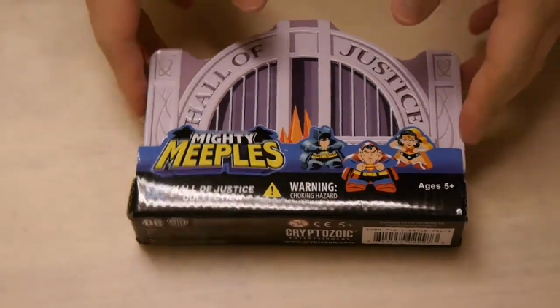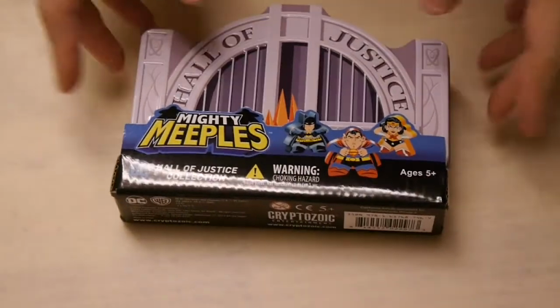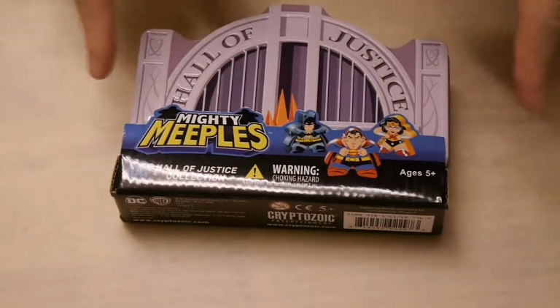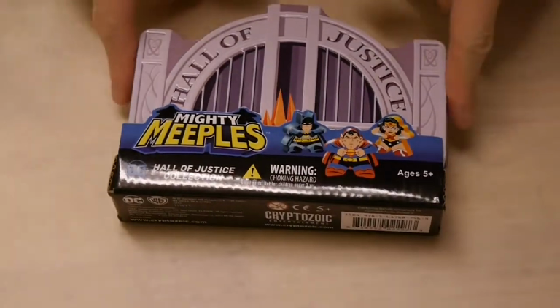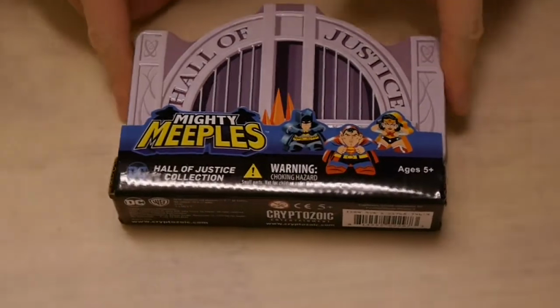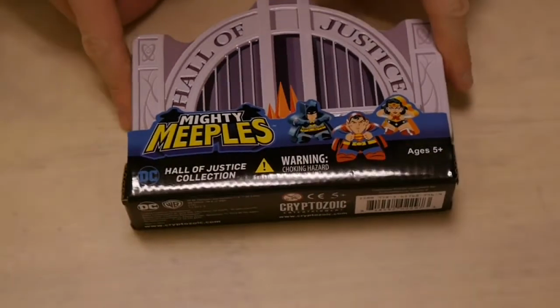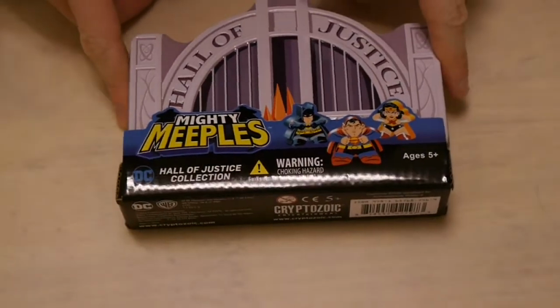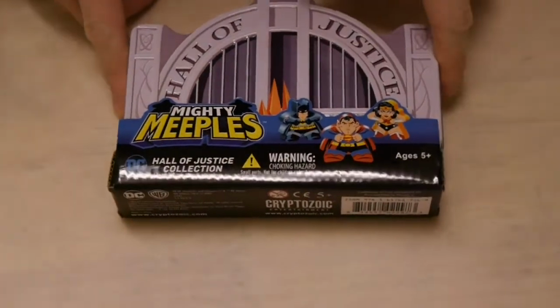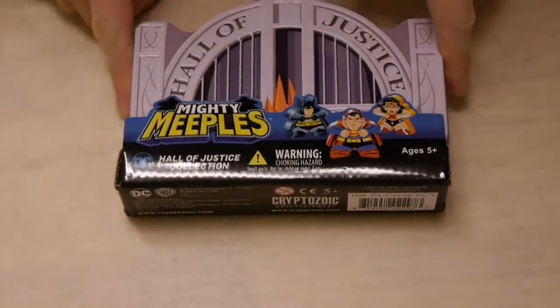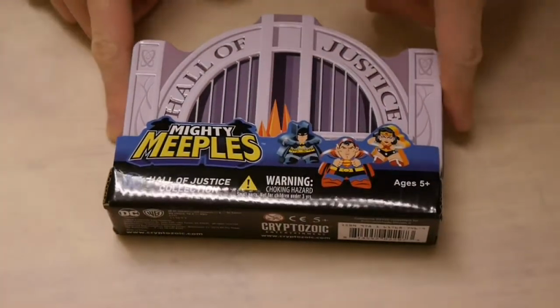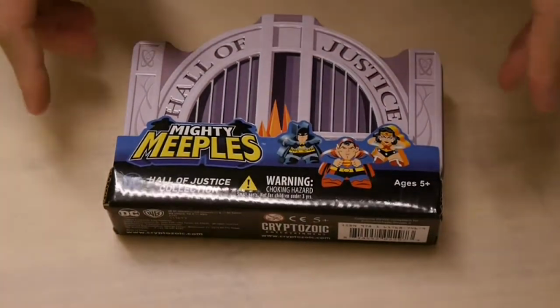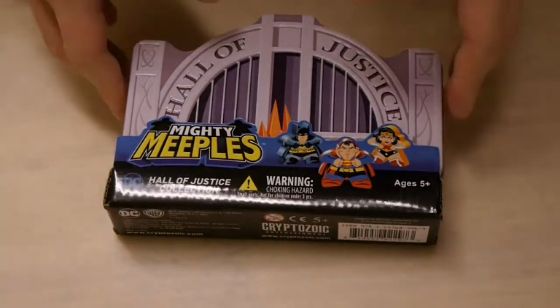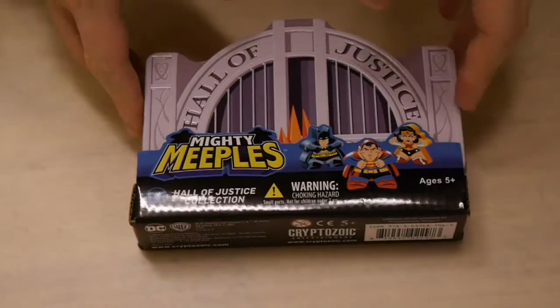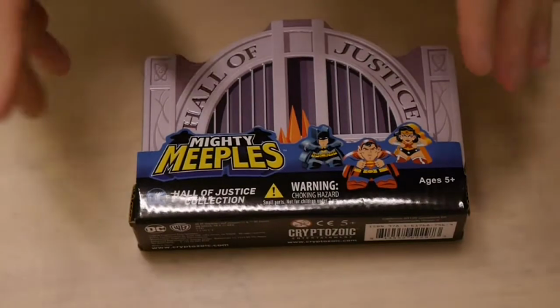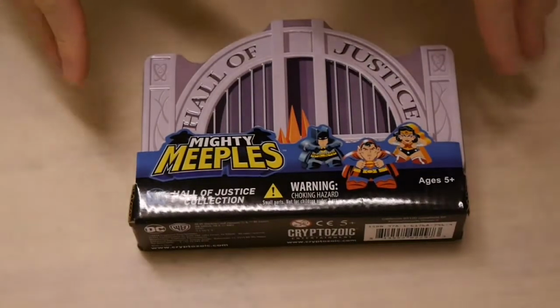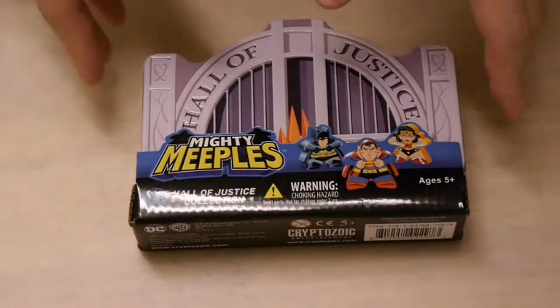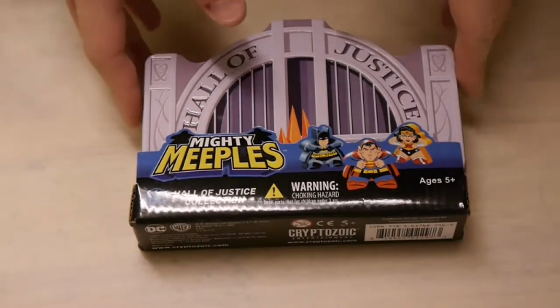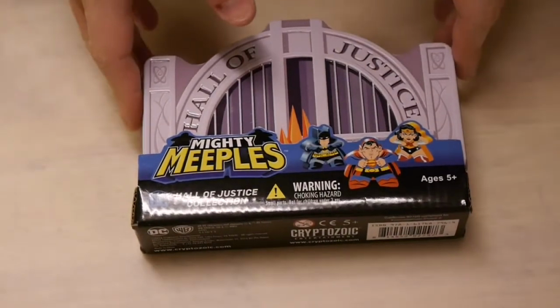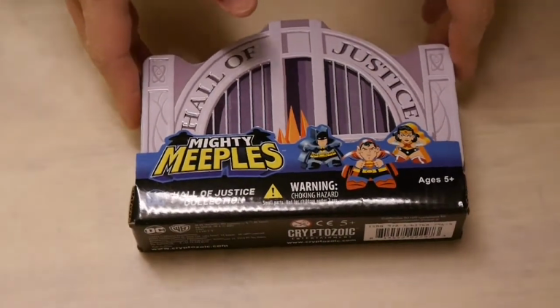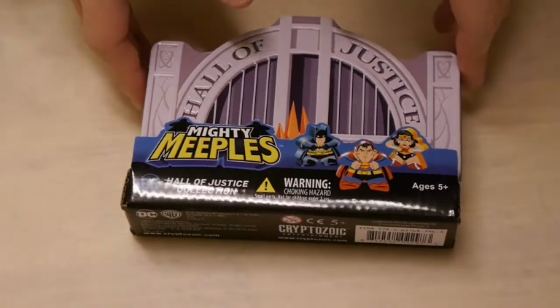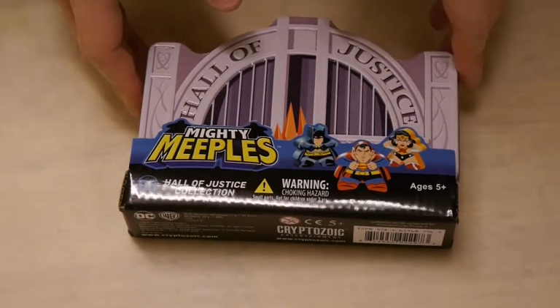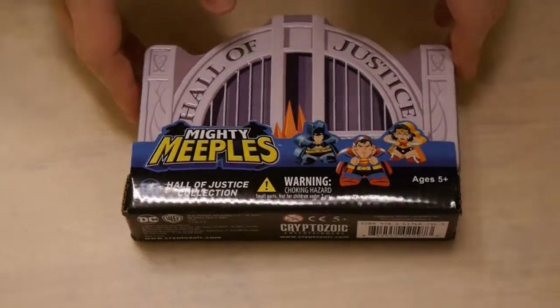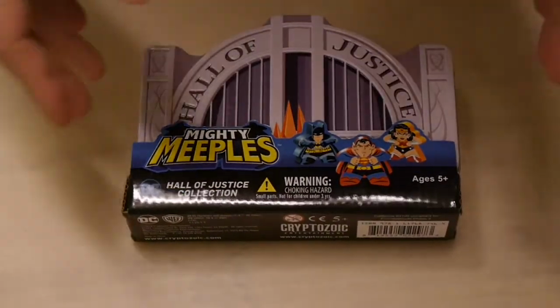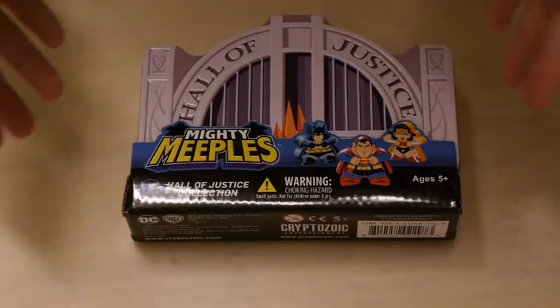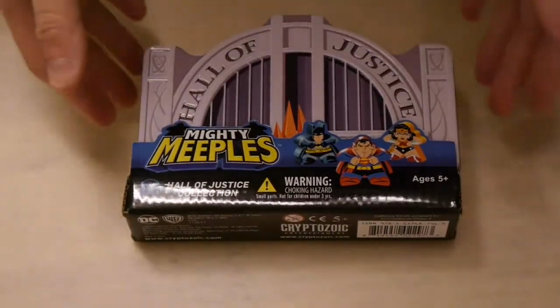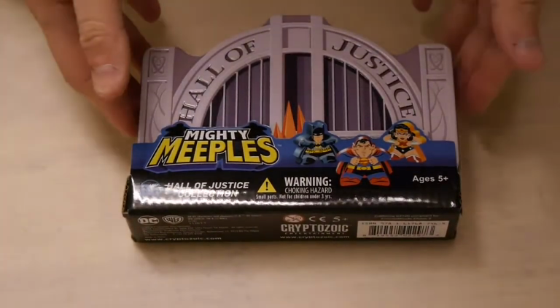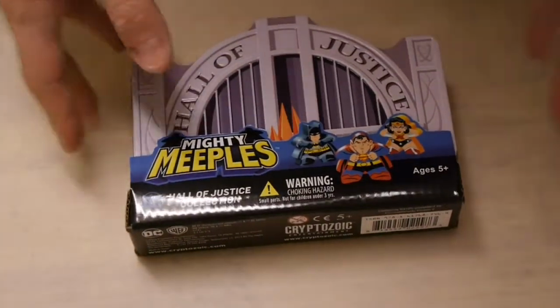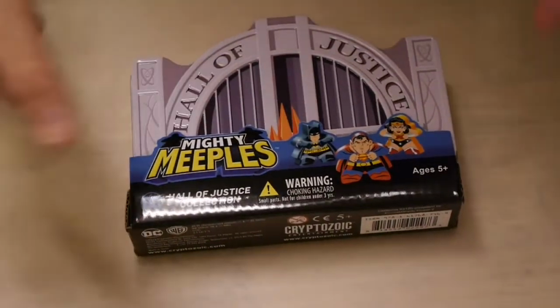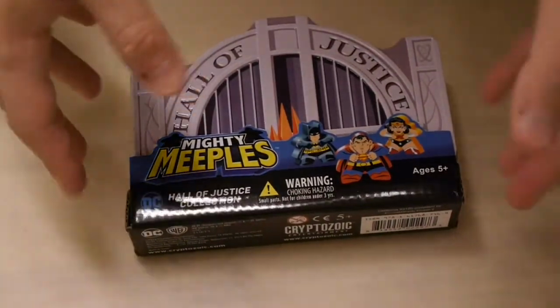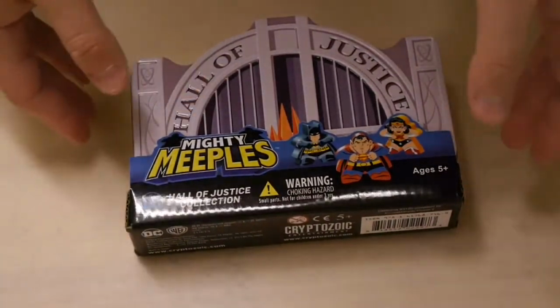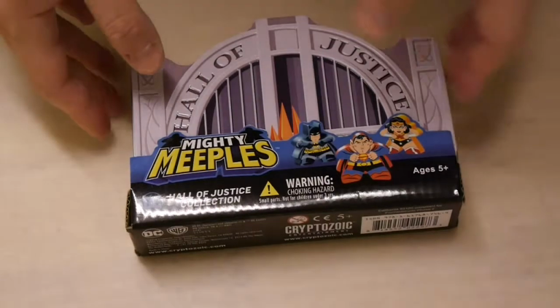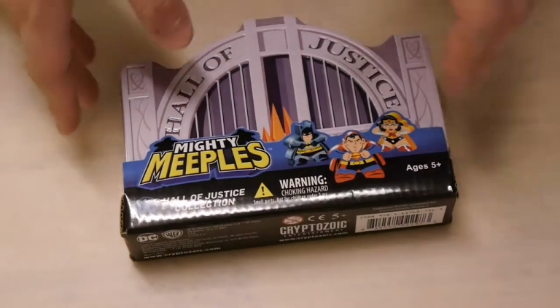Hey, welcome to Graphic Policy Television, GPTV. I'm Brett. We've actually got an interesting thing to show off in this video — that's the Mighty Meeples from Cryptozoic.